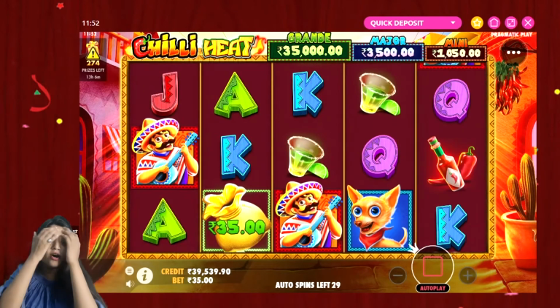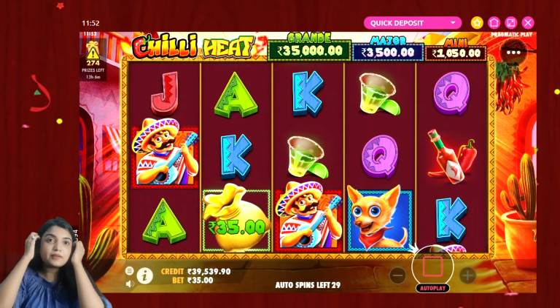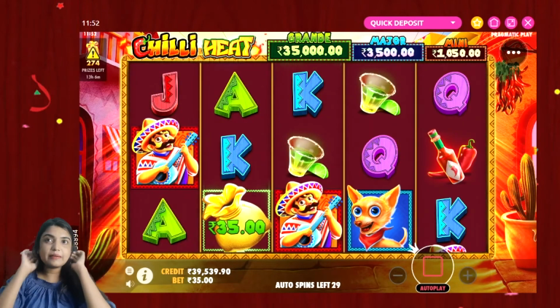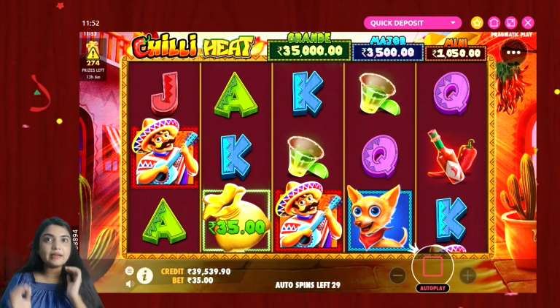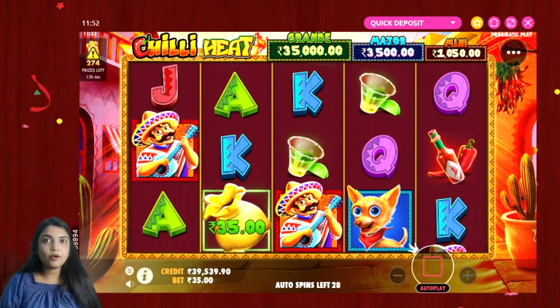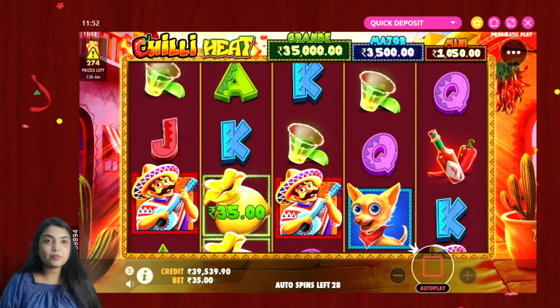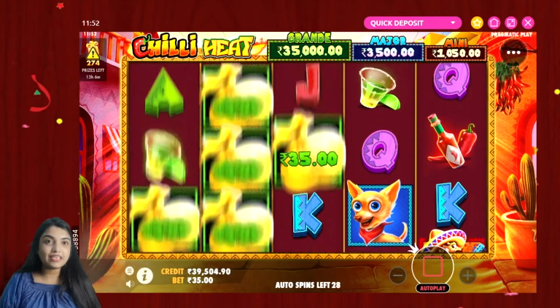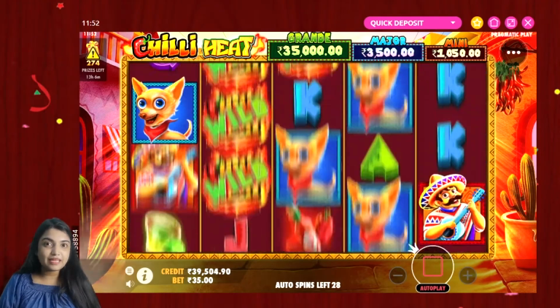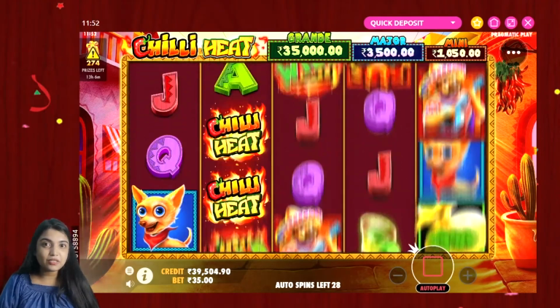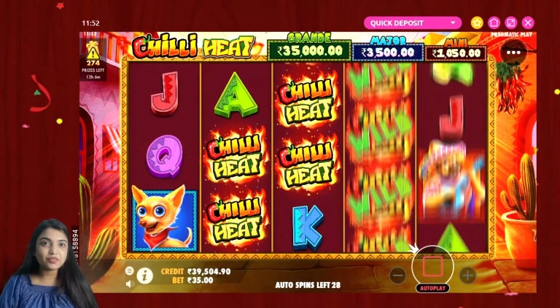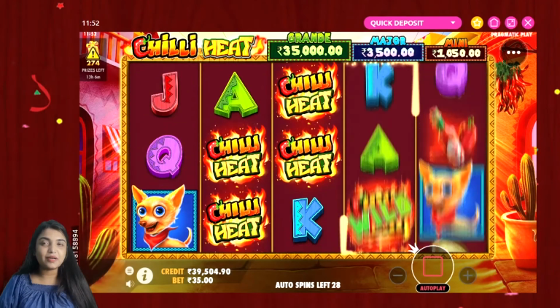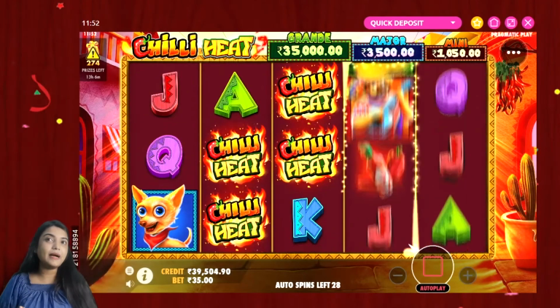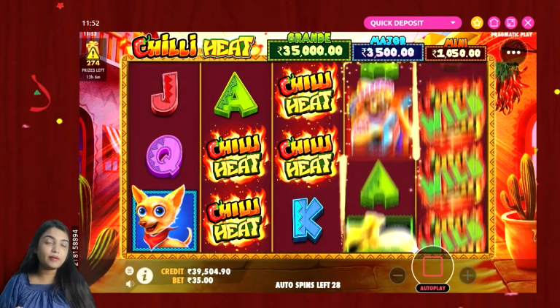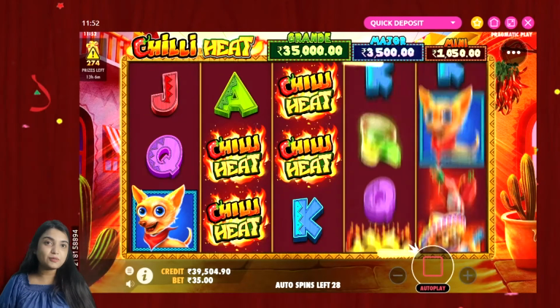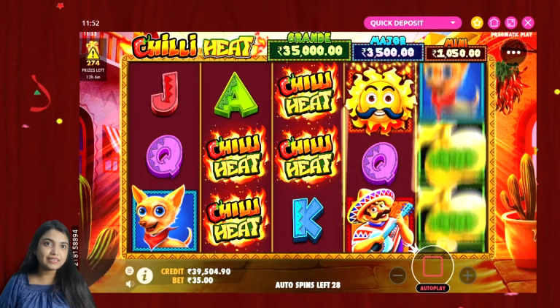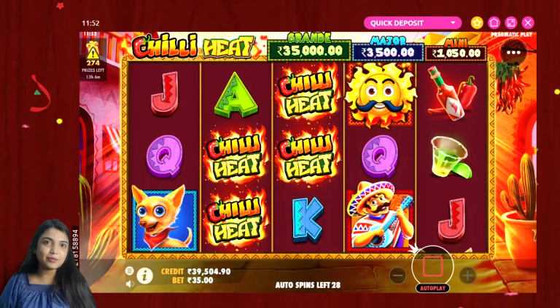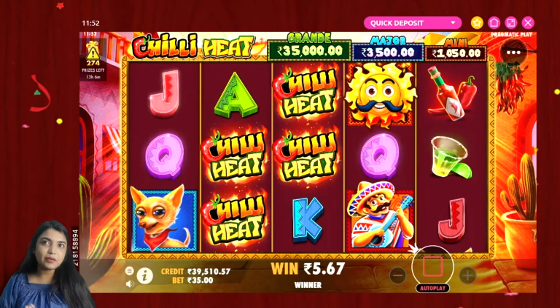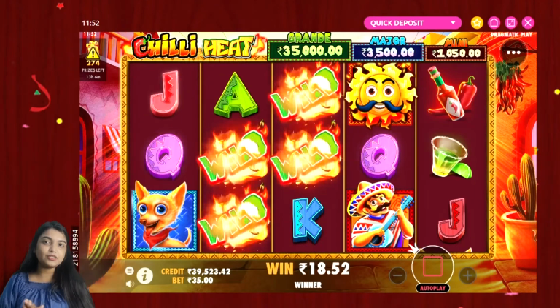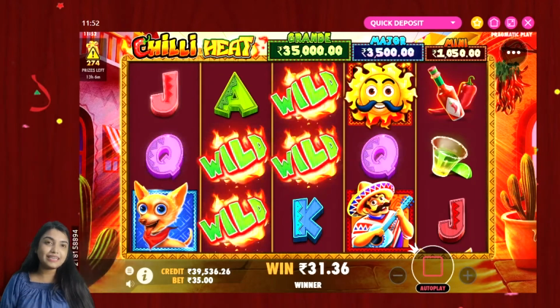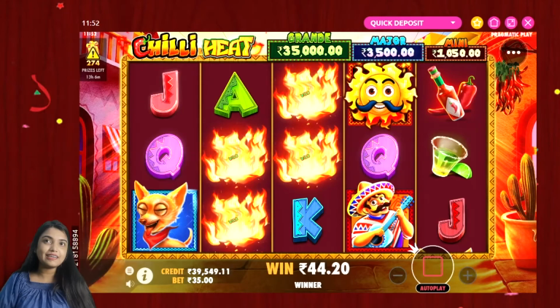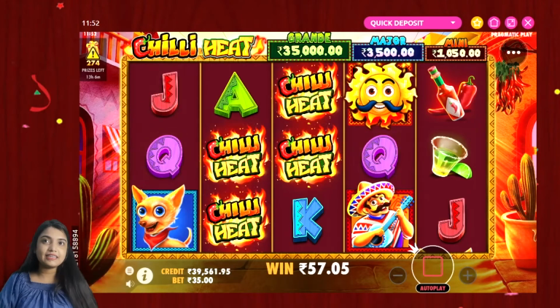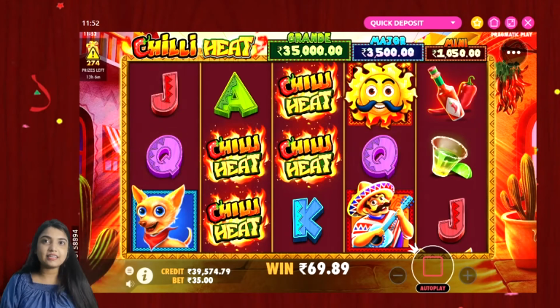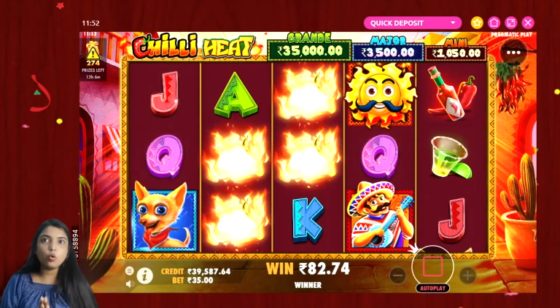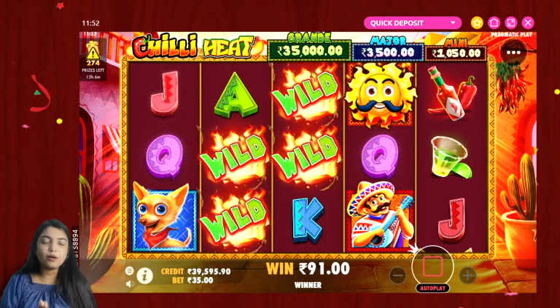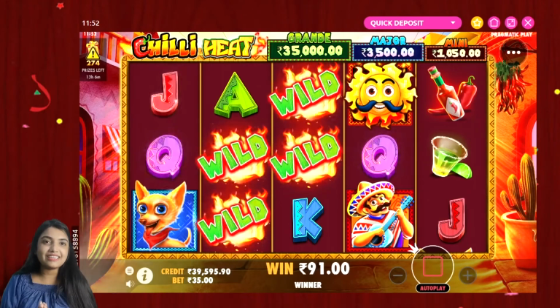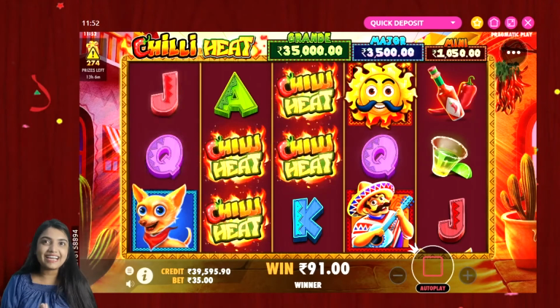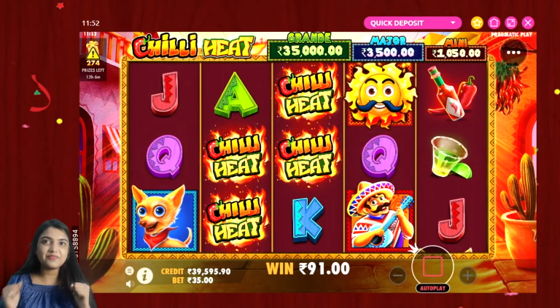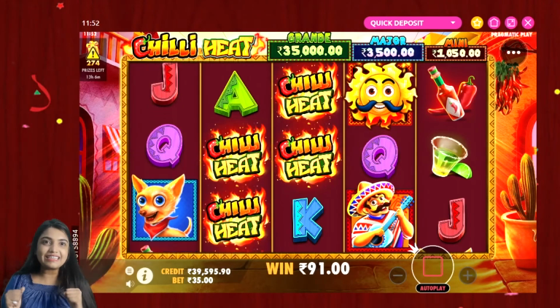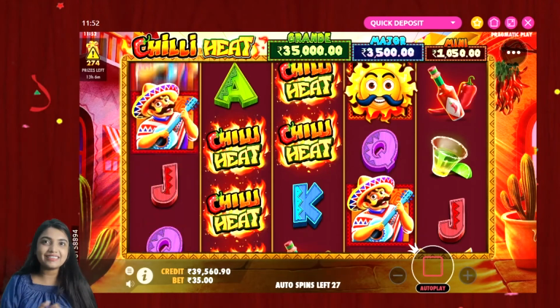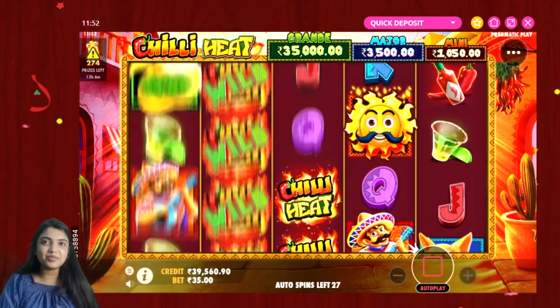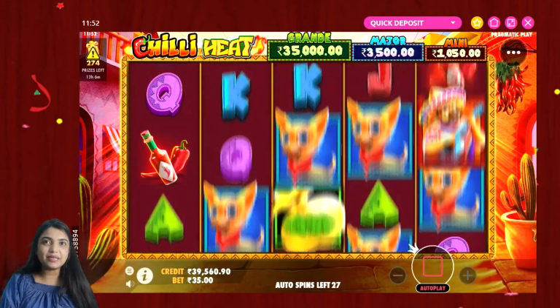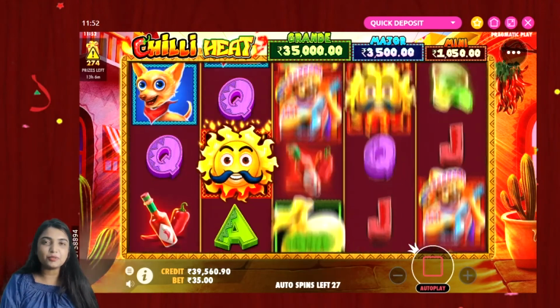Autospin is a unique feature here where you need to spin once you set it. Once you set it, it gets selected. Oh wow! Chilli Heat gets active. Wild has given the return of 91 rupees.